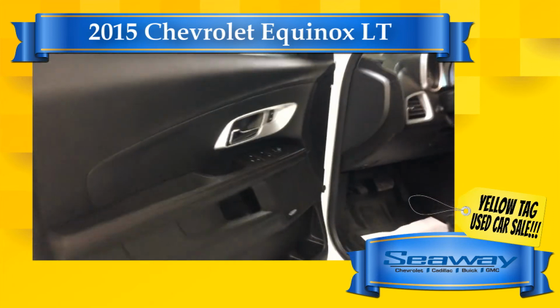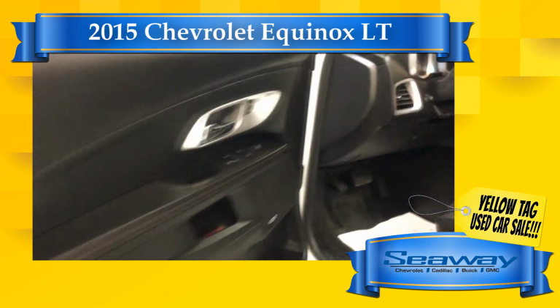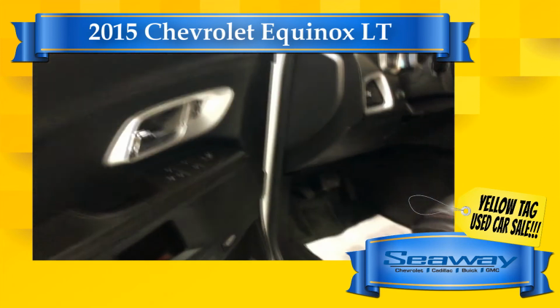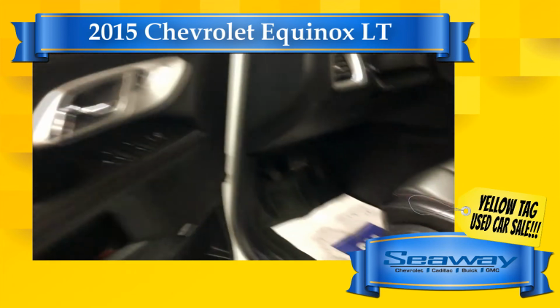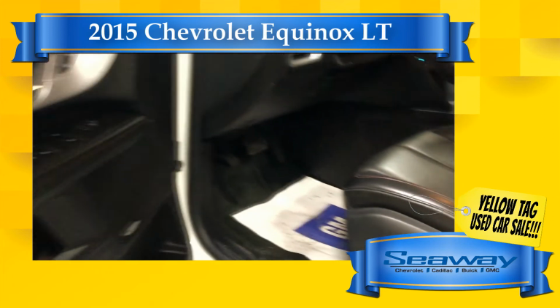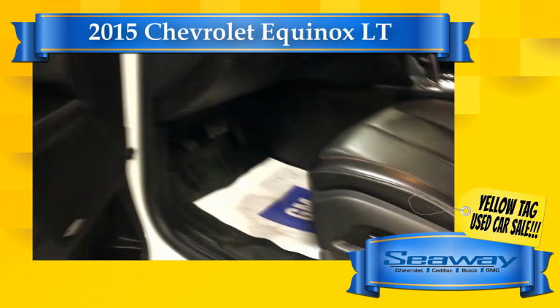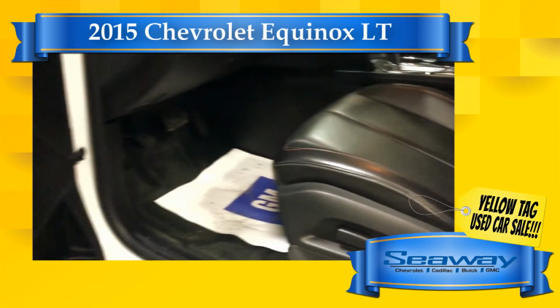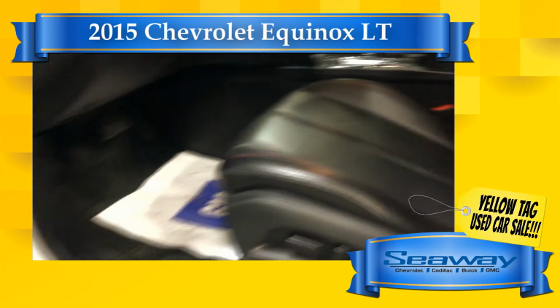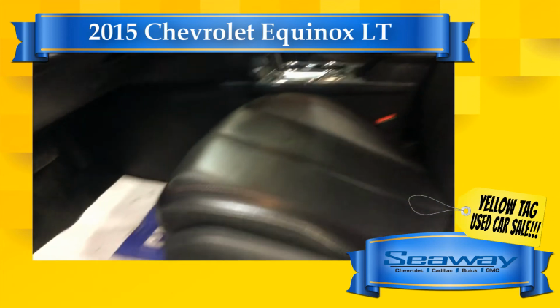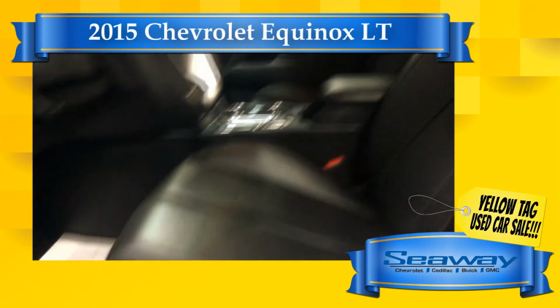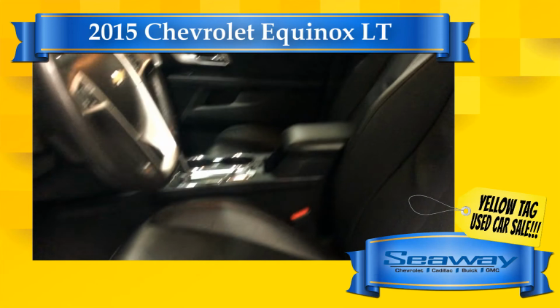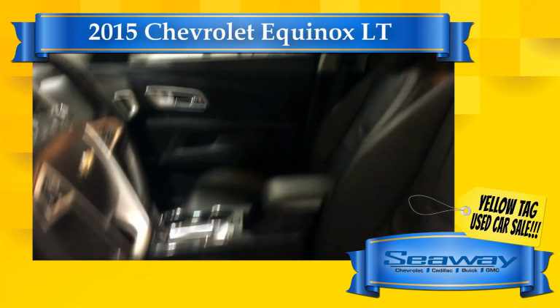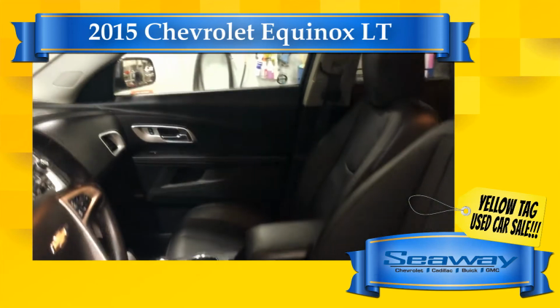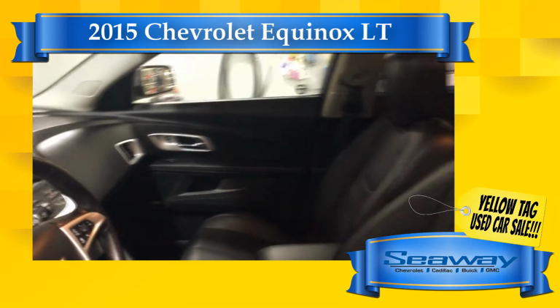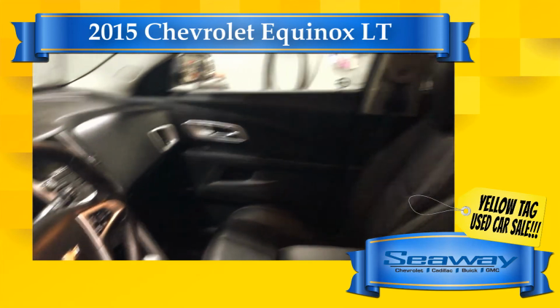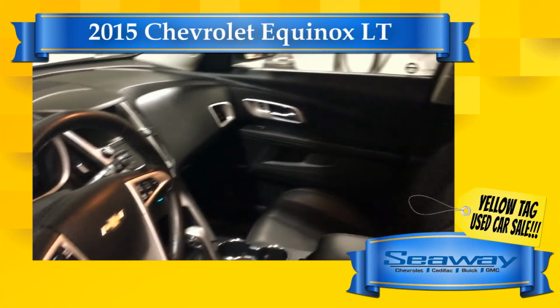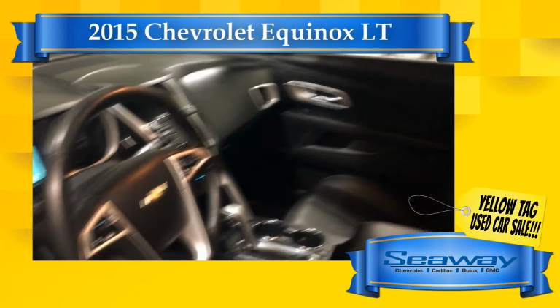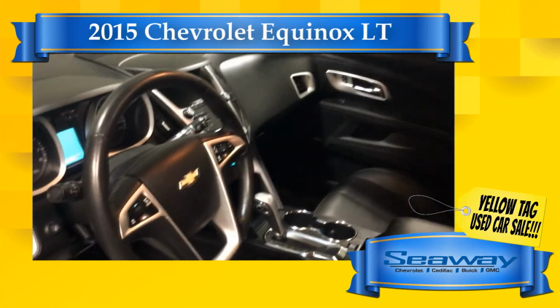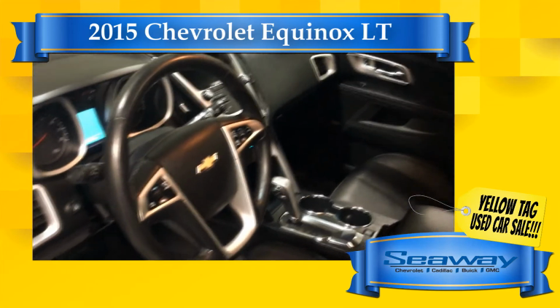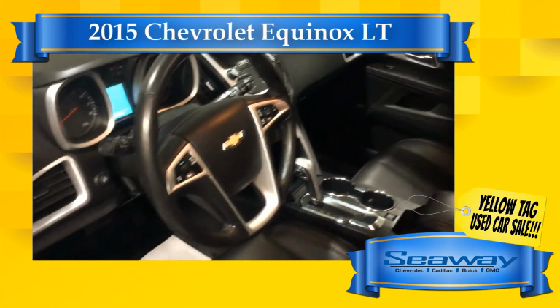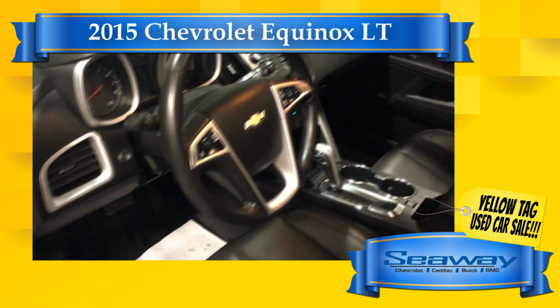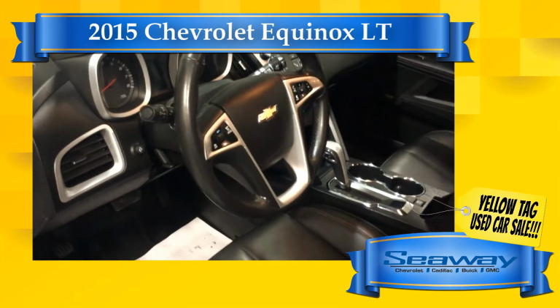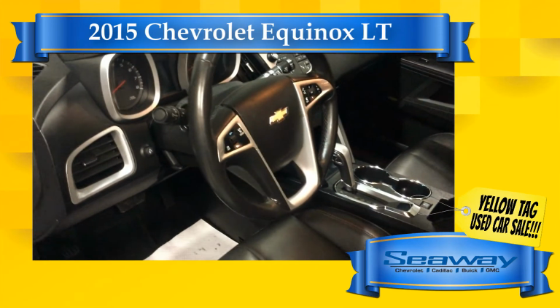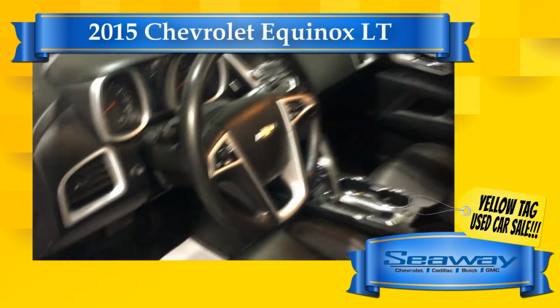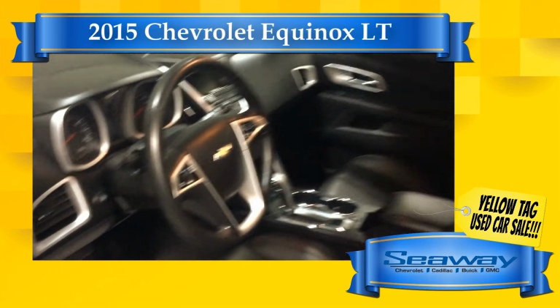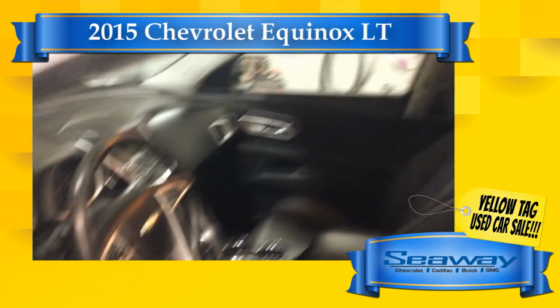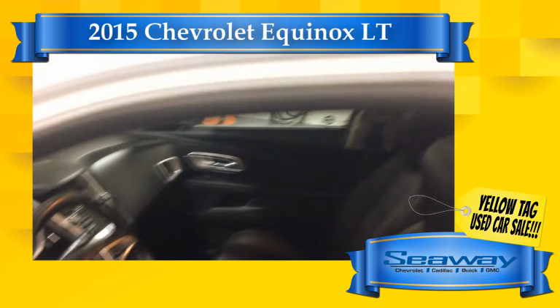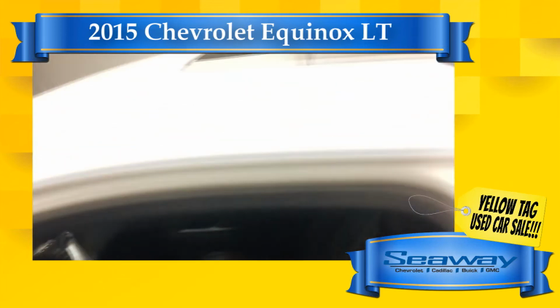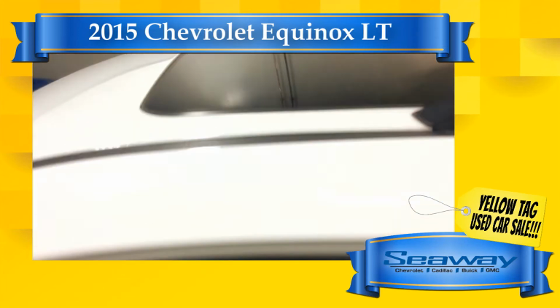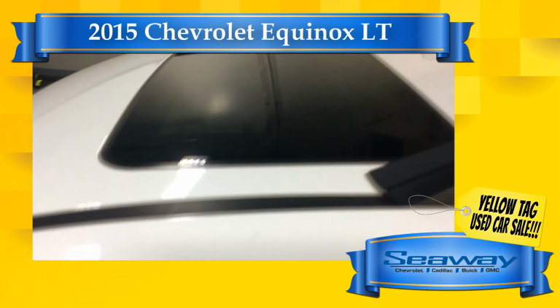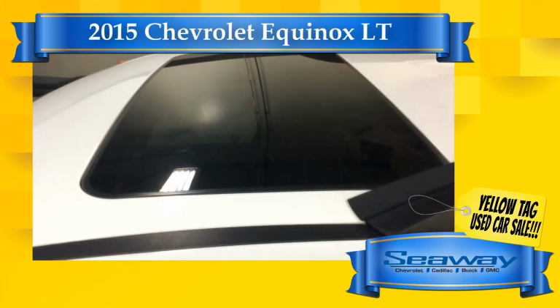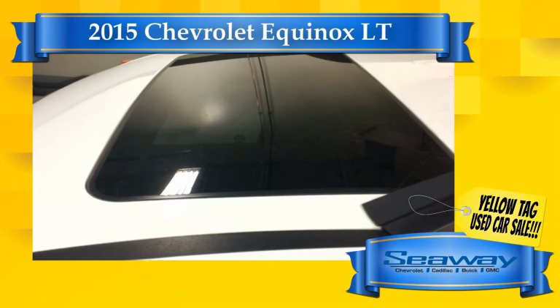Why freeze outside trying to find your next pre-owned vehicle when you can shop by video from your favorite device? Just follow the link underneath this video to register in seconds and get instant access to all the deals we have during our event.